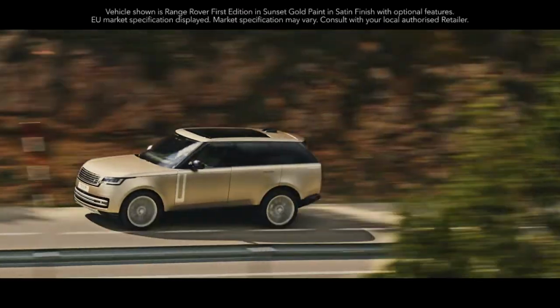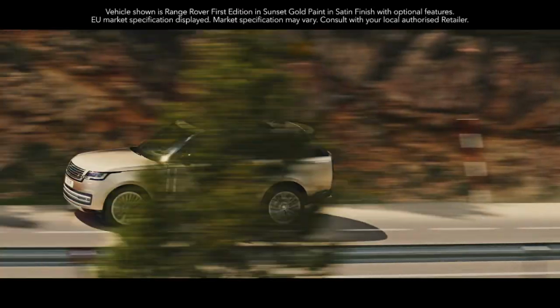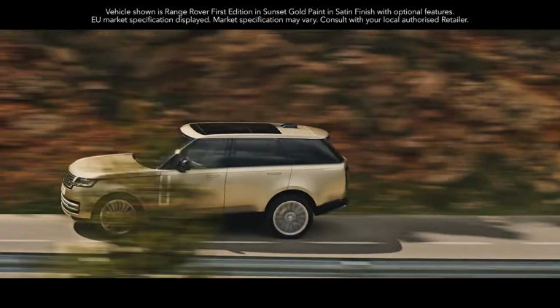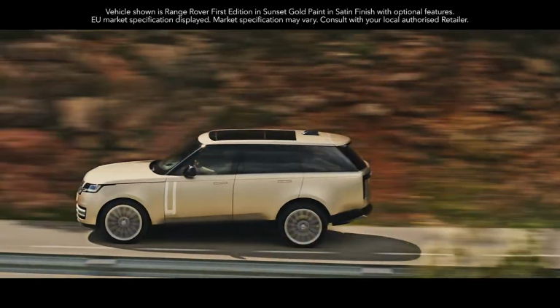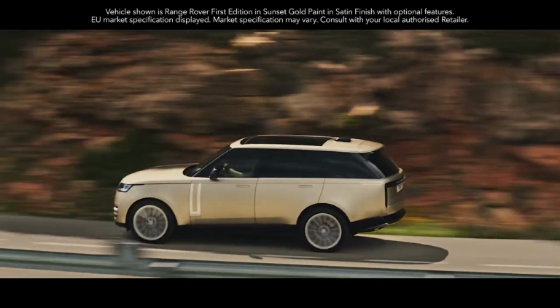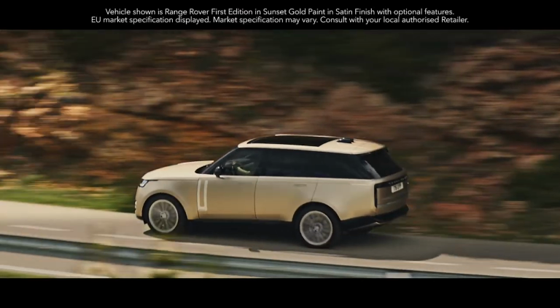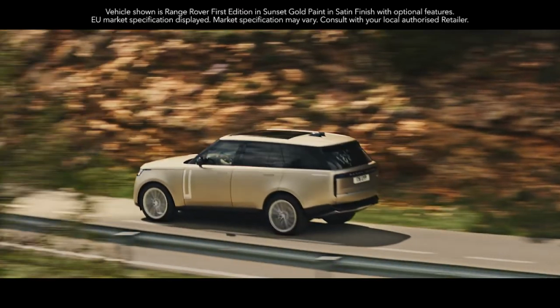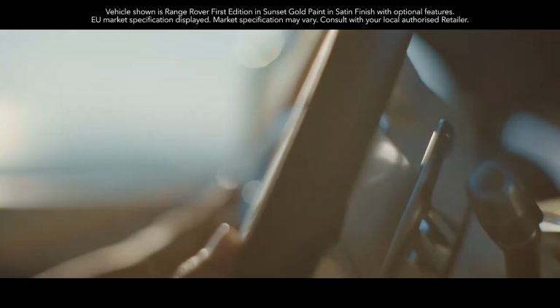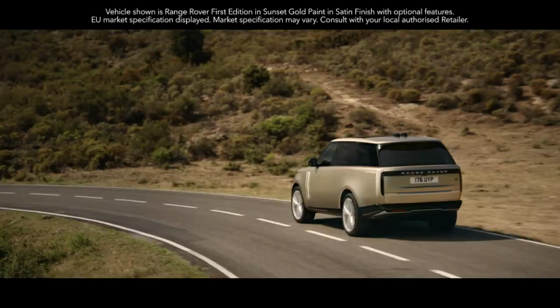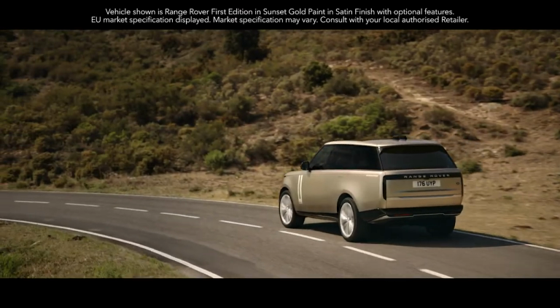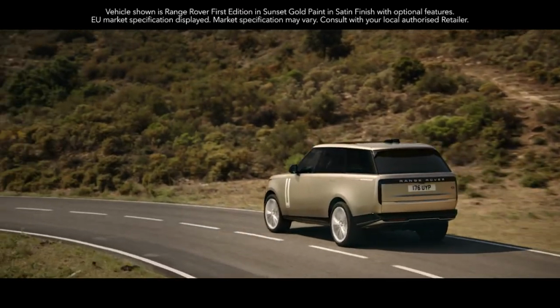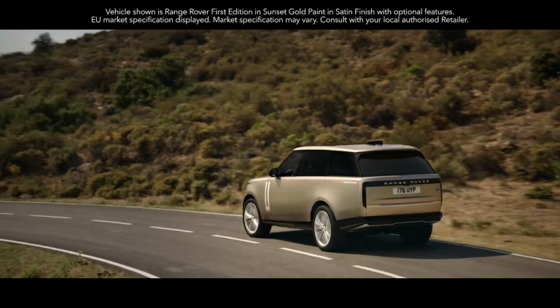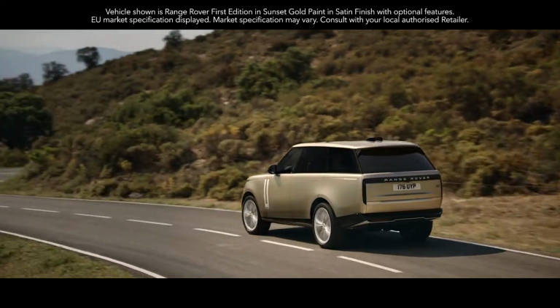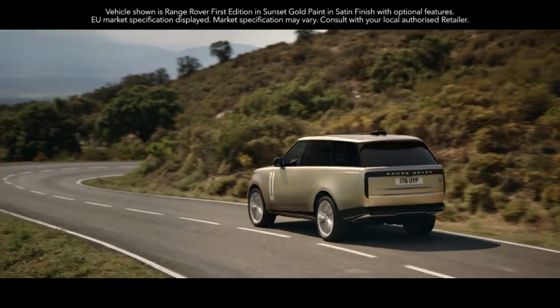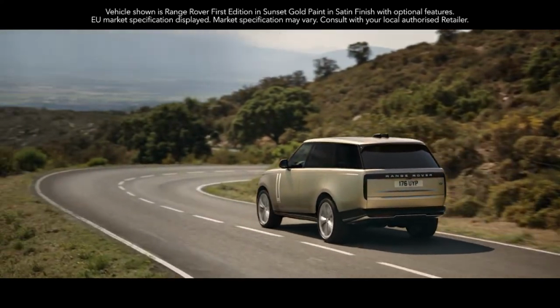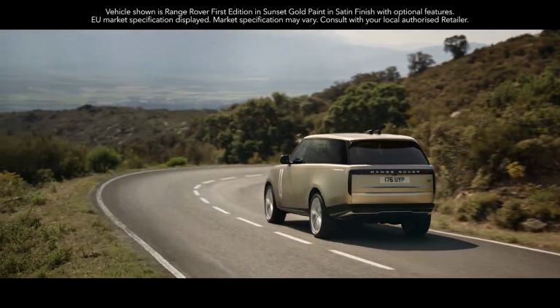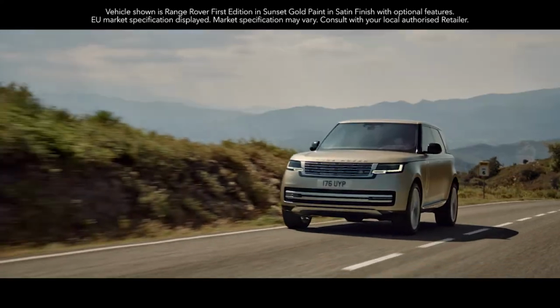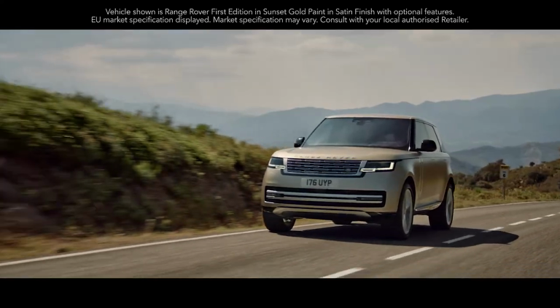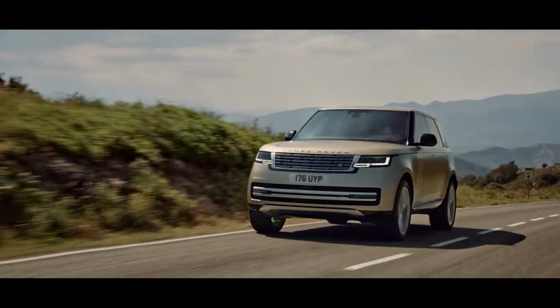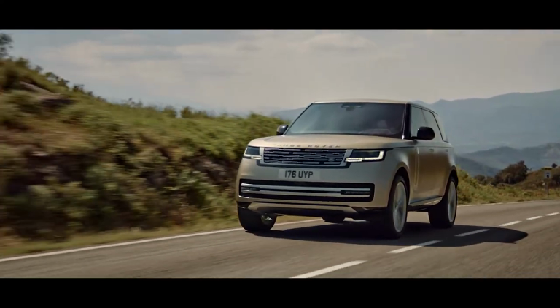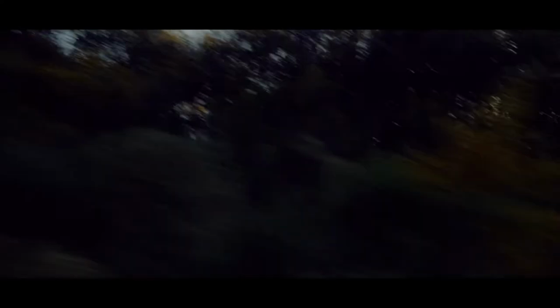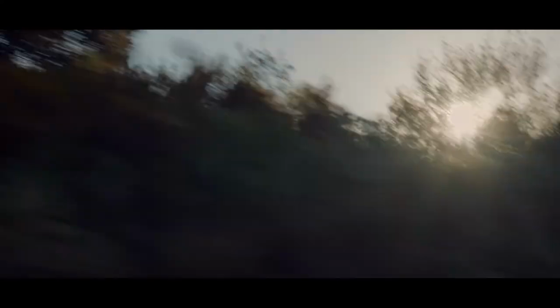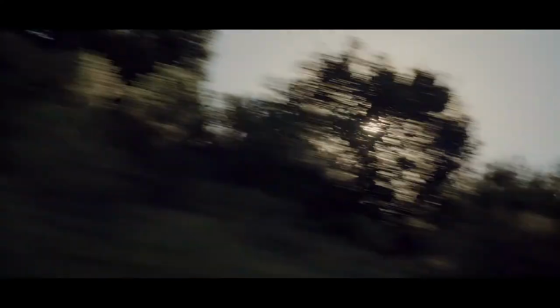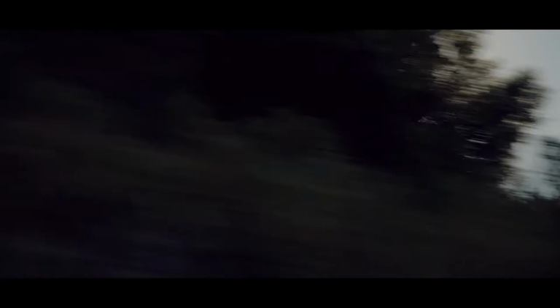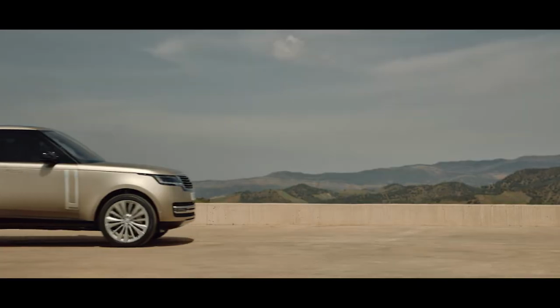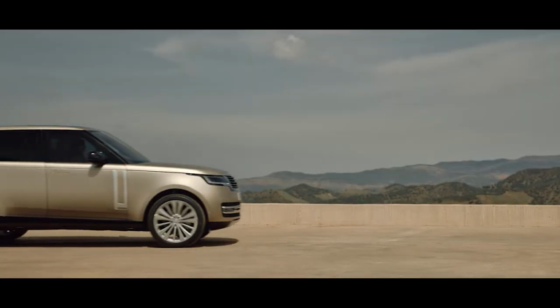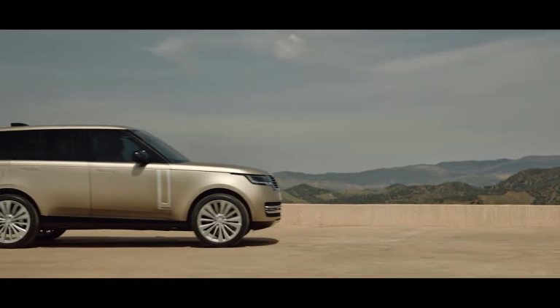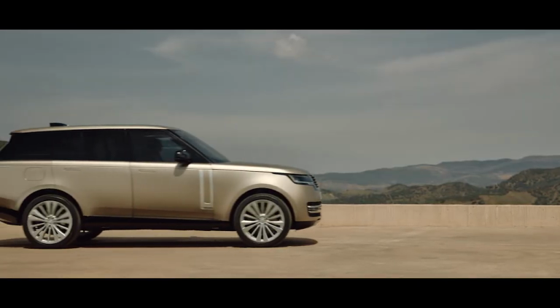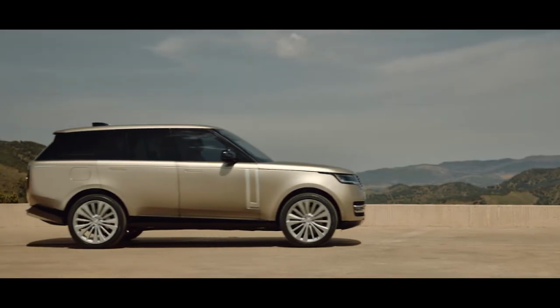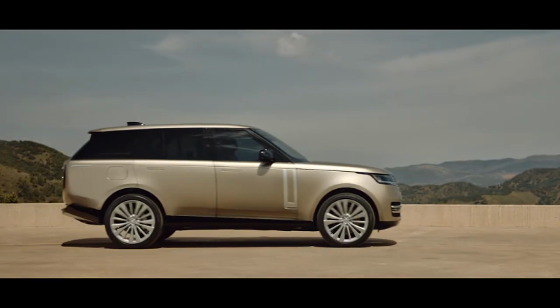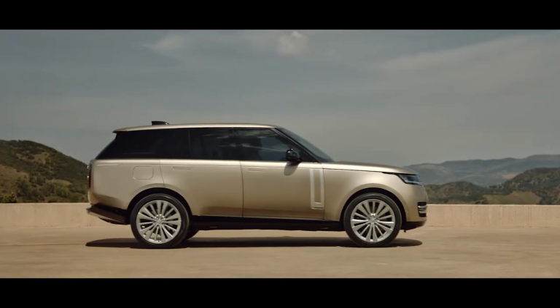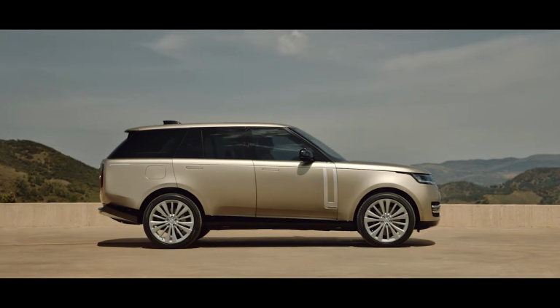Introducing the new Range Rover, with its breathtaking modernity, sophistication and refinement, it leads by example. And is the most desirable Range Rover ever created.